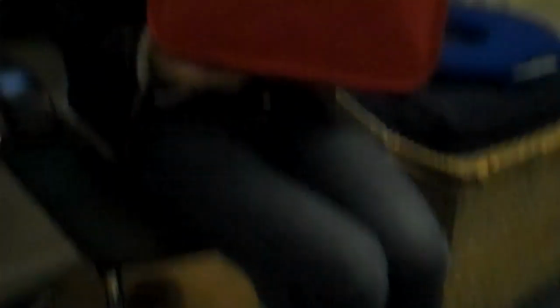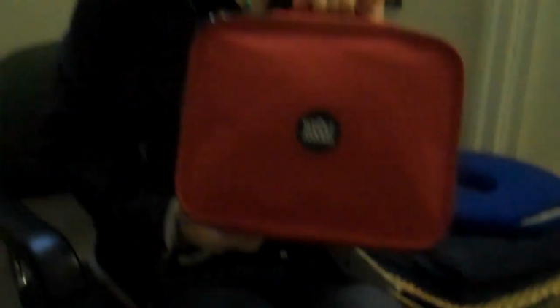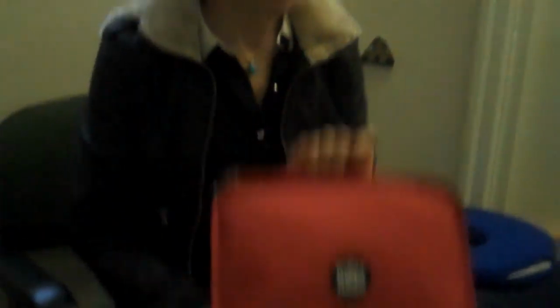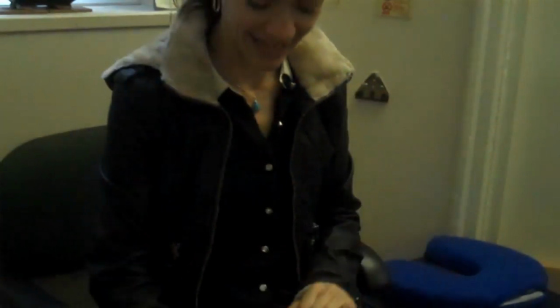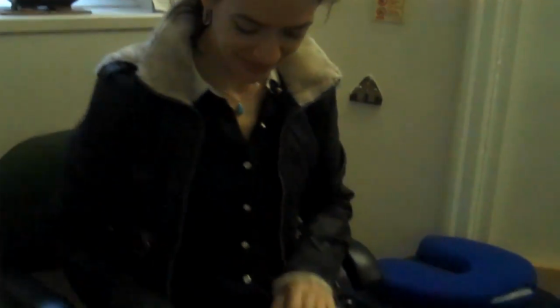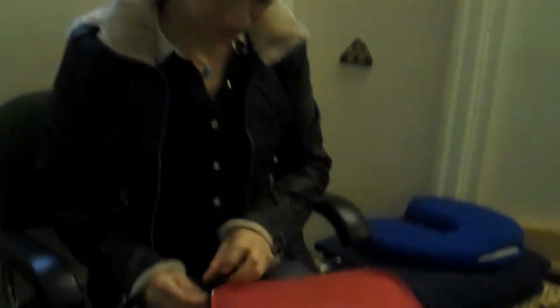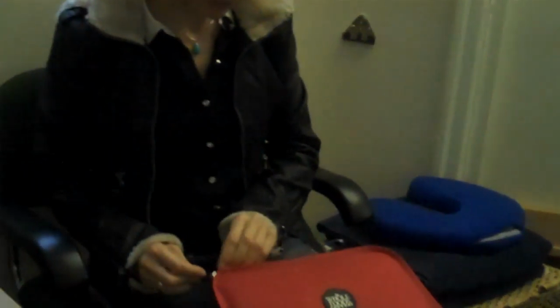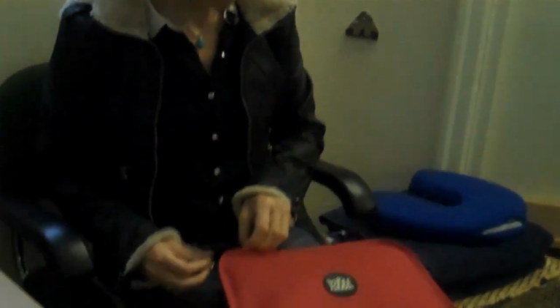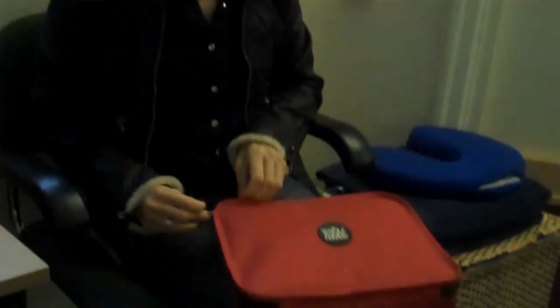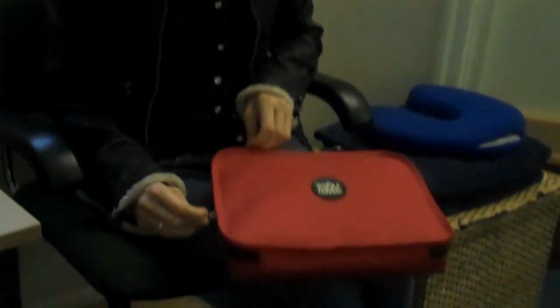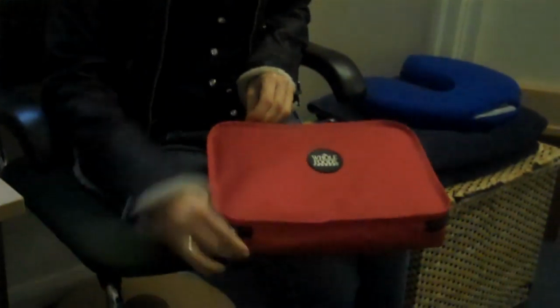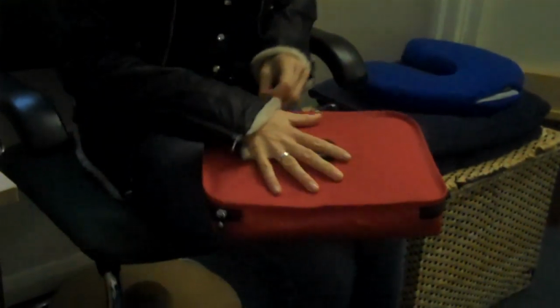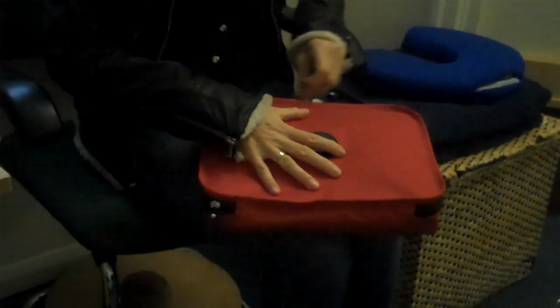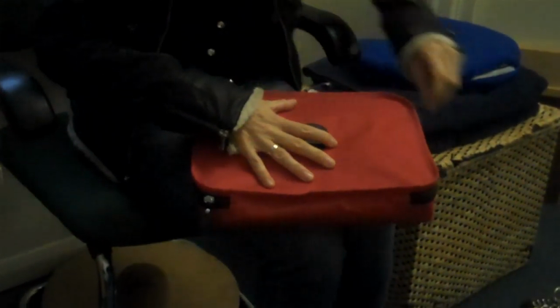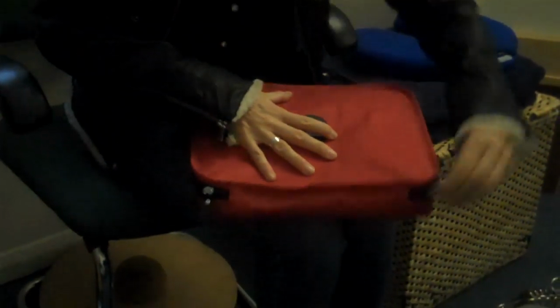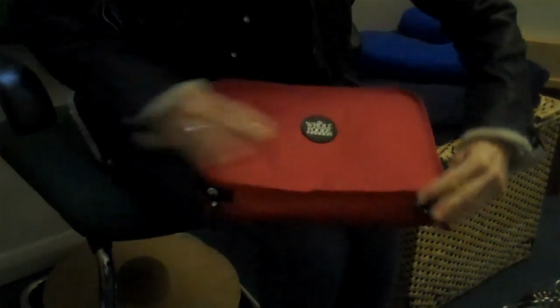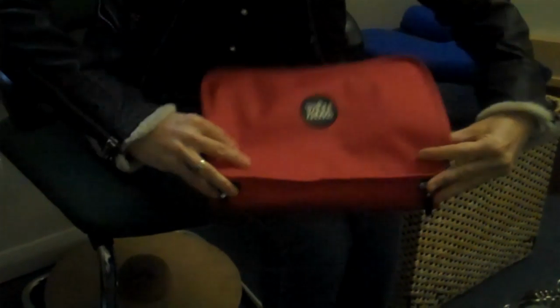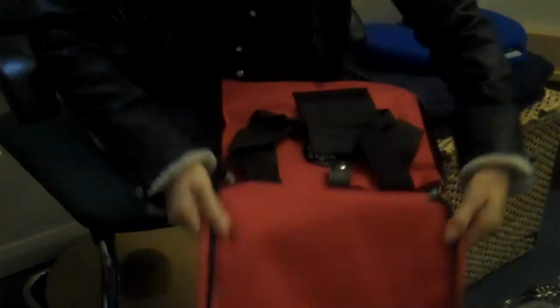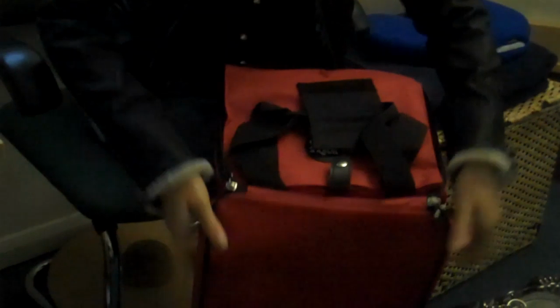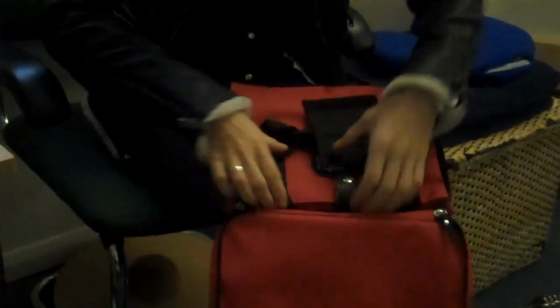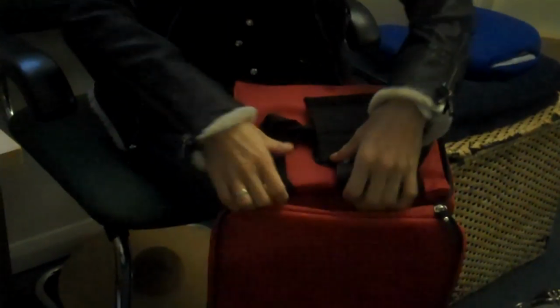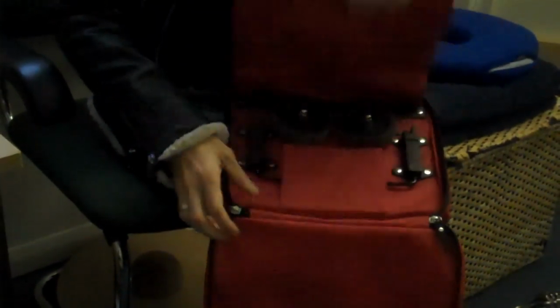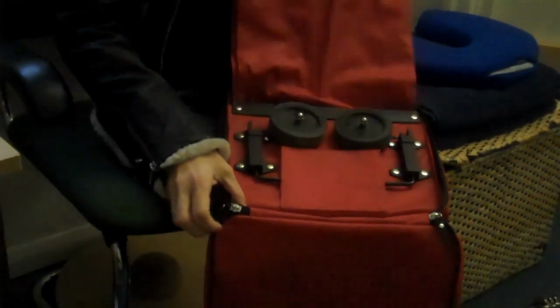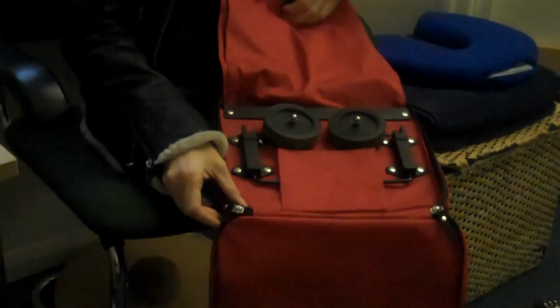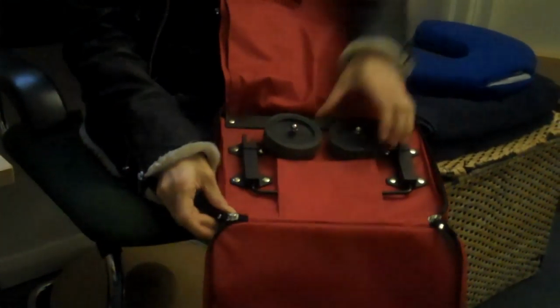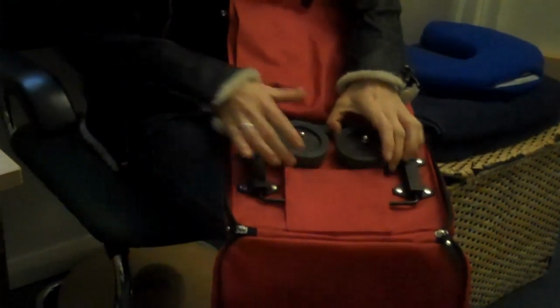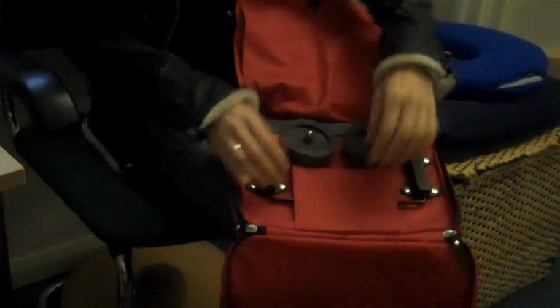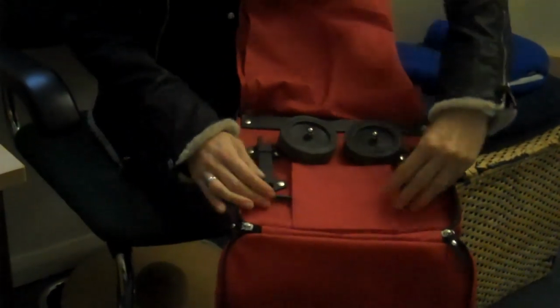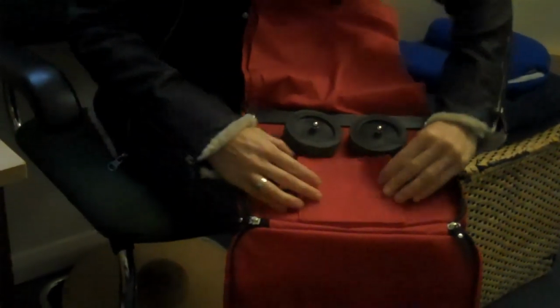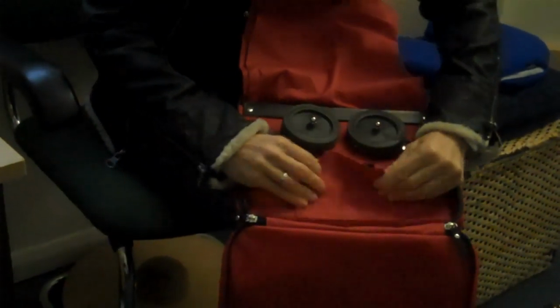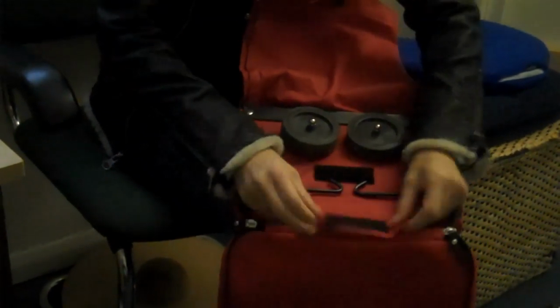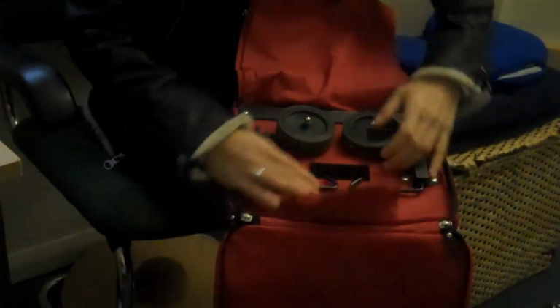It's a simple little case. You nearly unzip it, flip it out, and the wheels come like this.